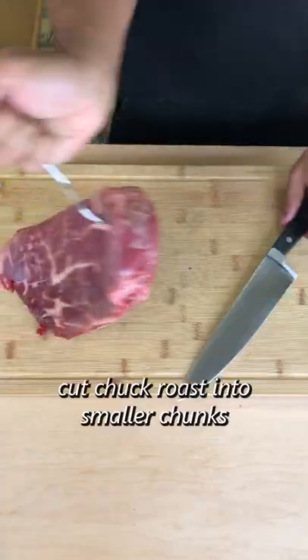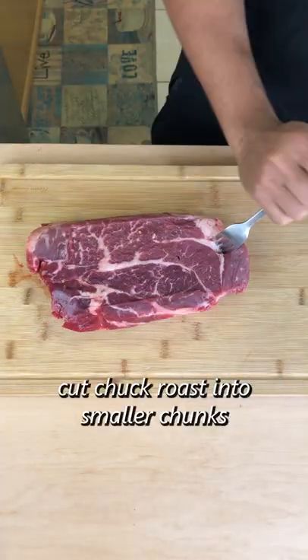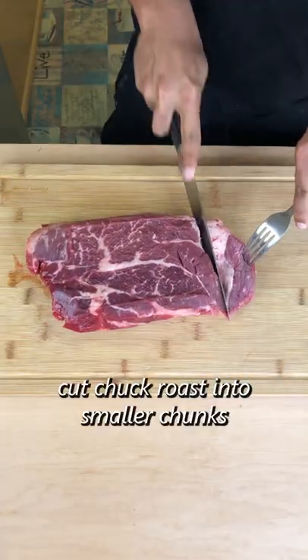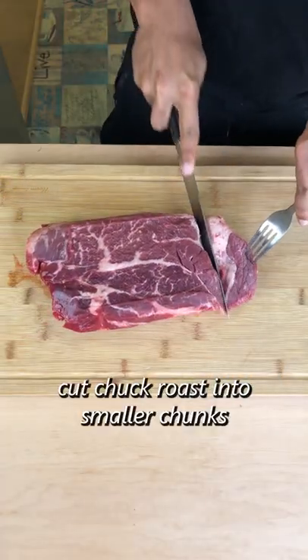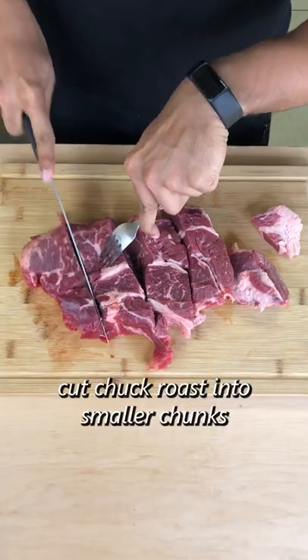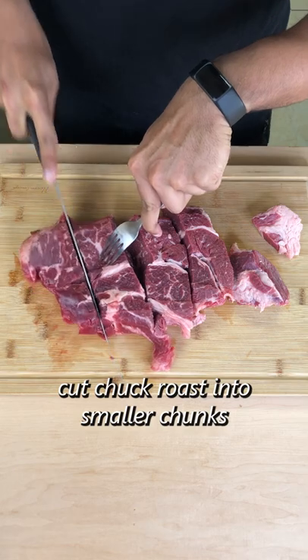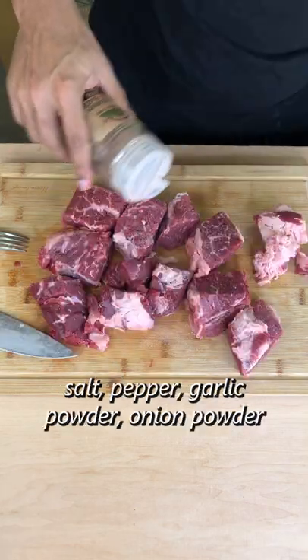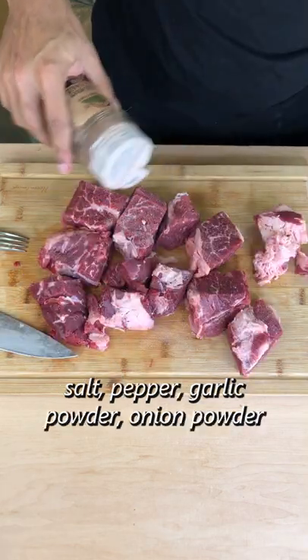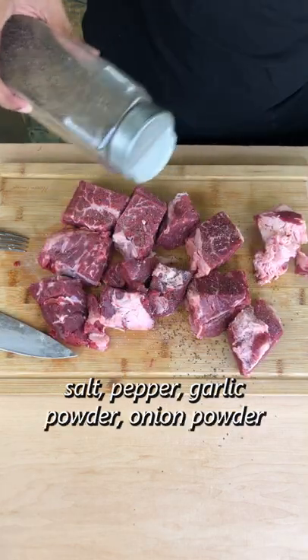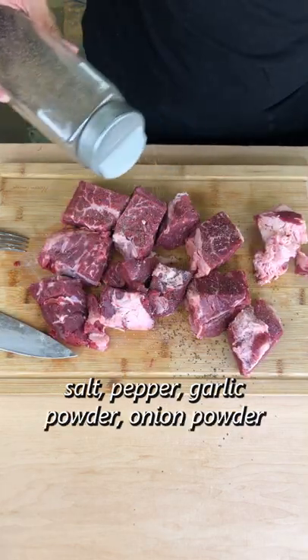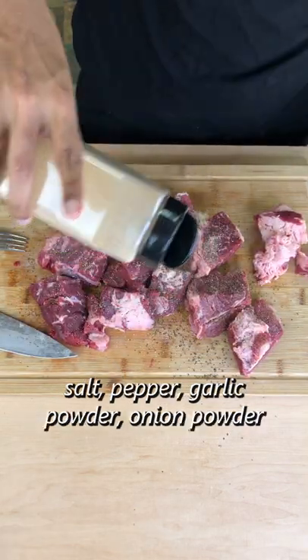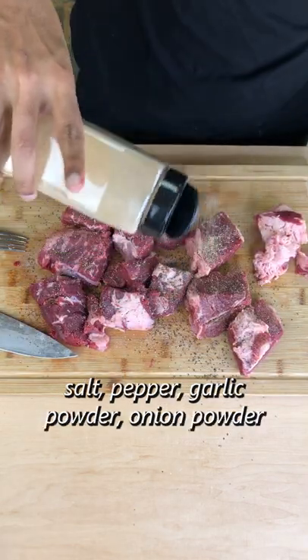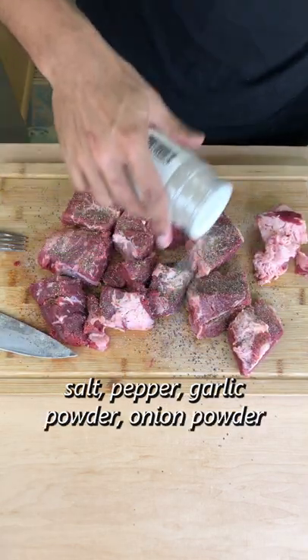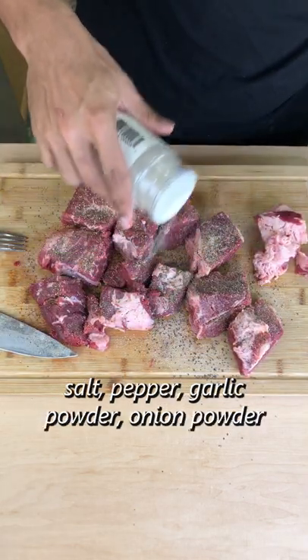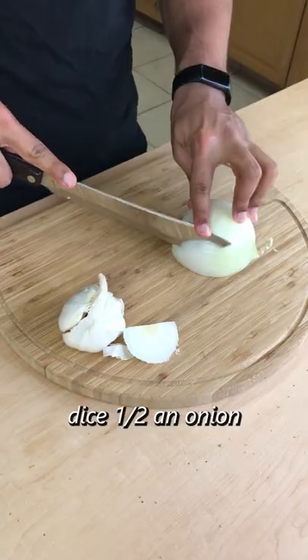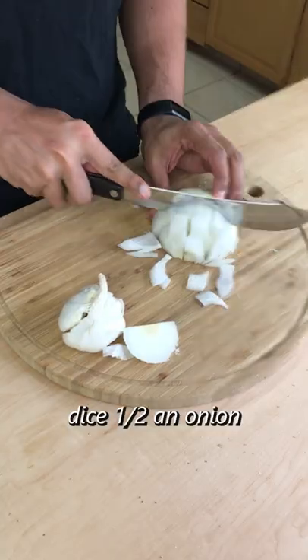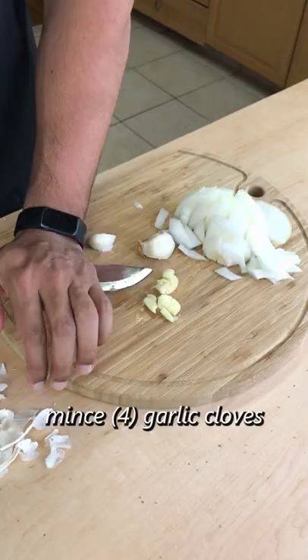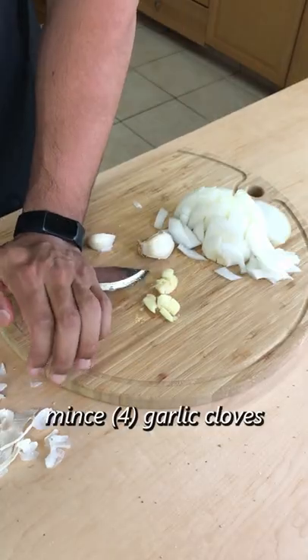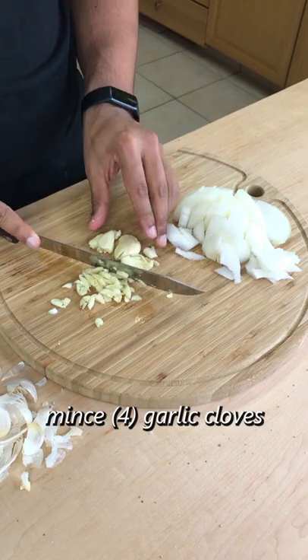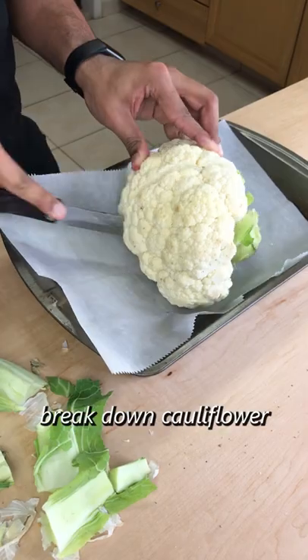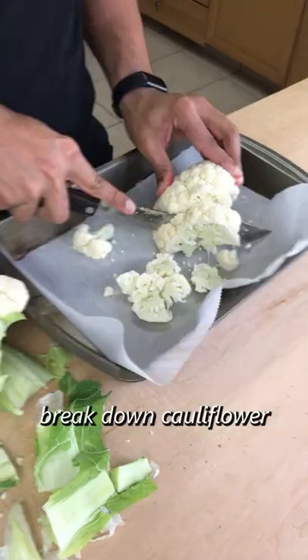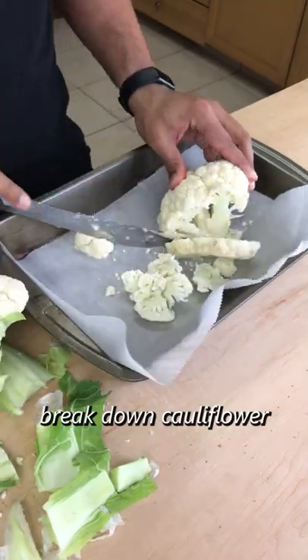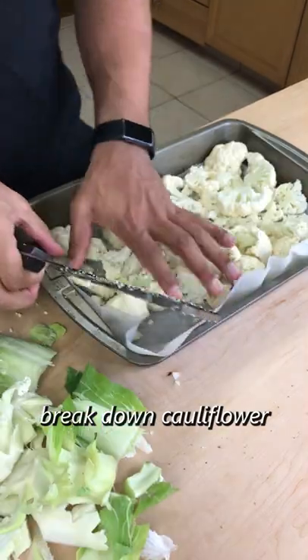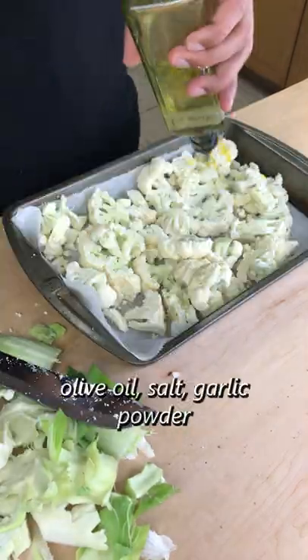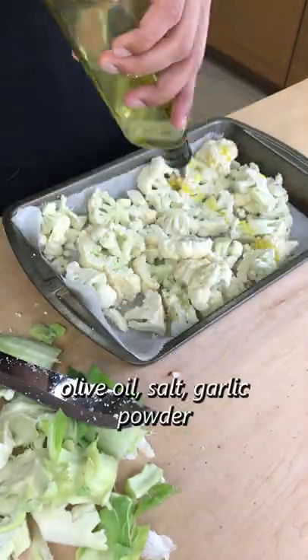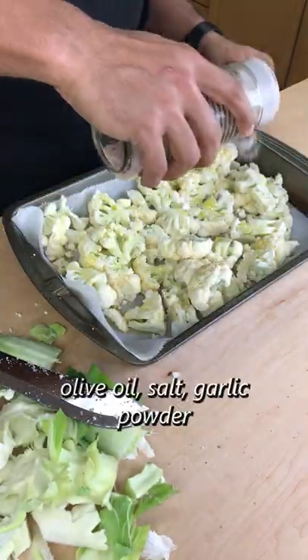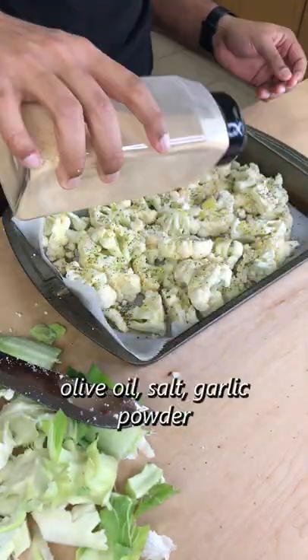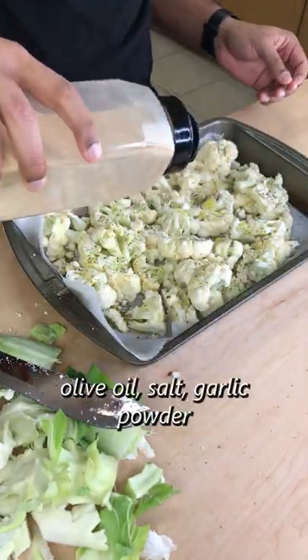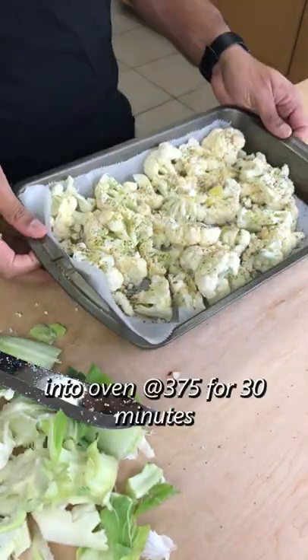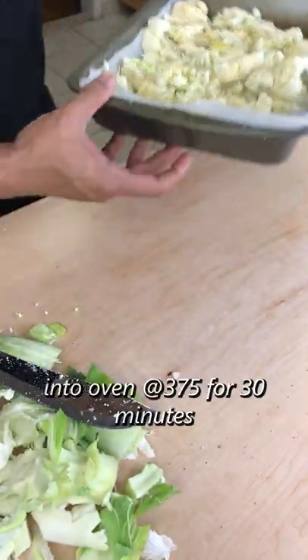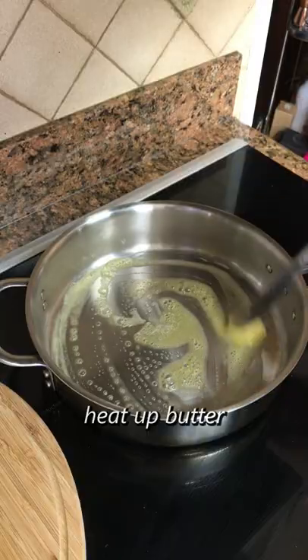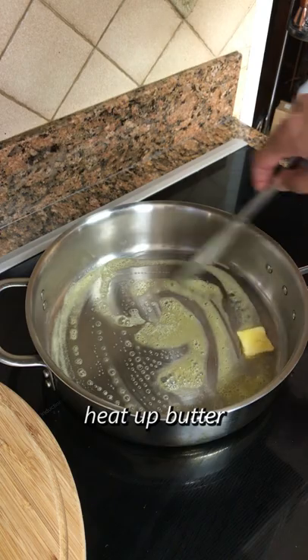First up is cutting up this chuck roast into smaller chunks and seasoning with salt, pepper, garlic, and onion powder. Then dice half an onion and mince four garlic cloves. Cut the cauliflower down and coat it in olive oil, salt, and garlic powder. That goes into the oven at 375 for 30 minutes.